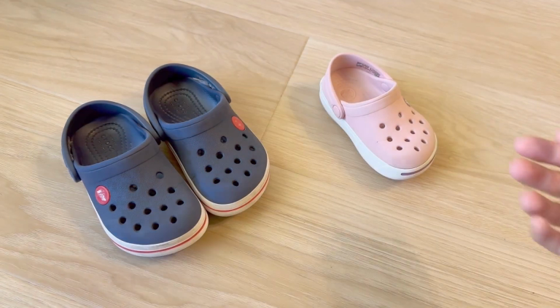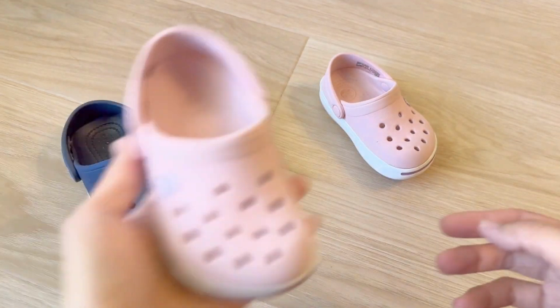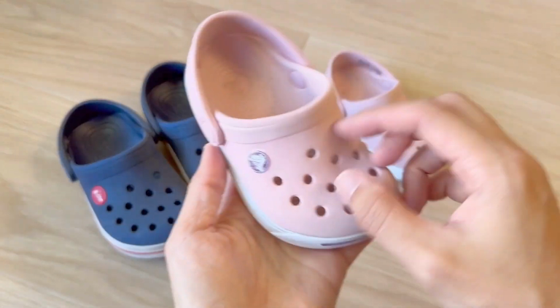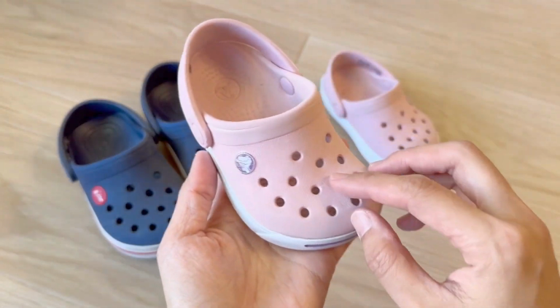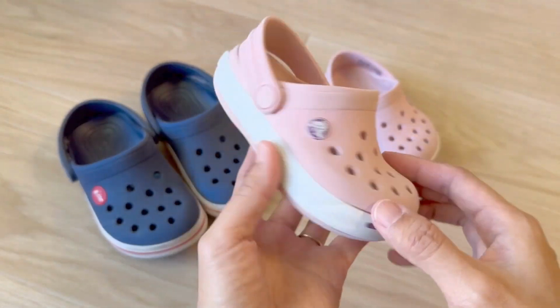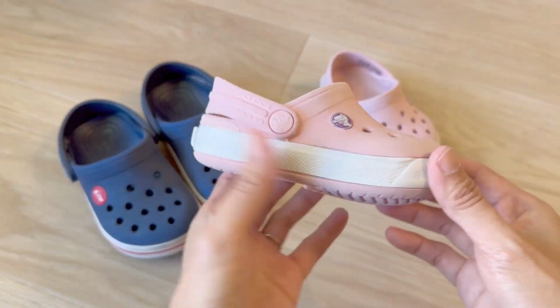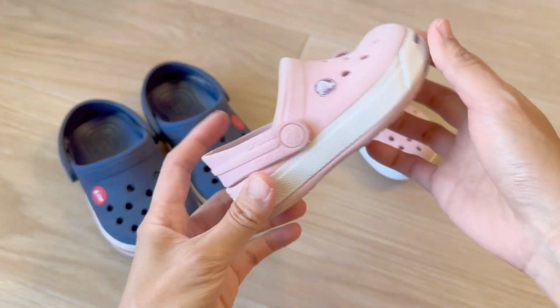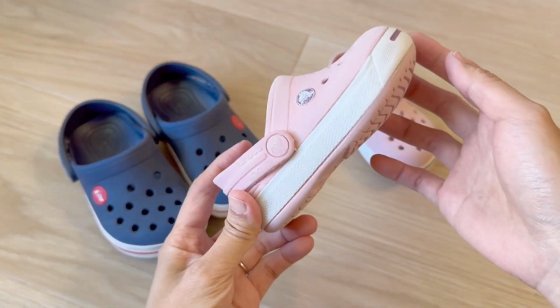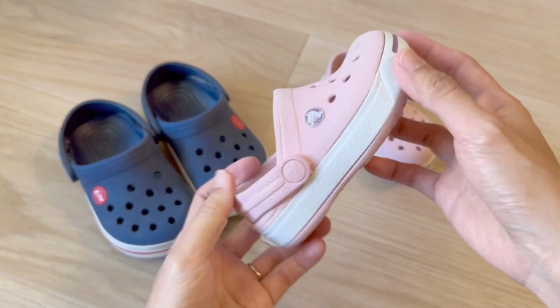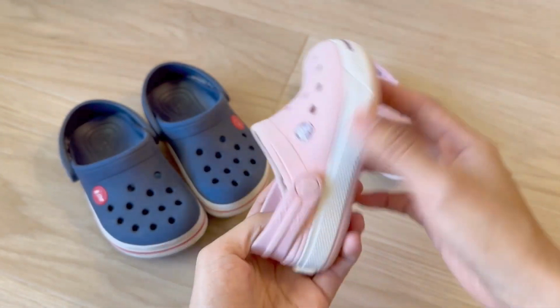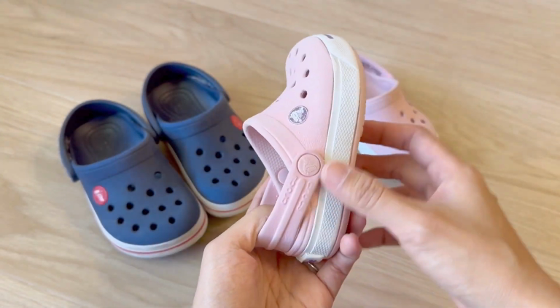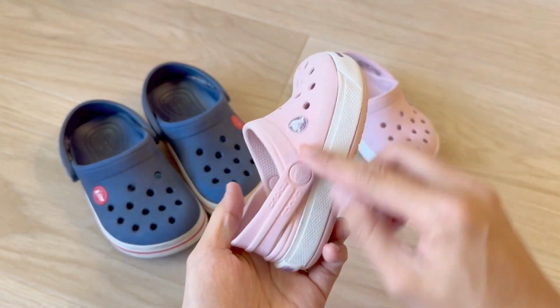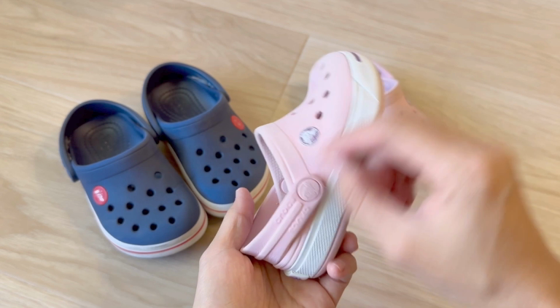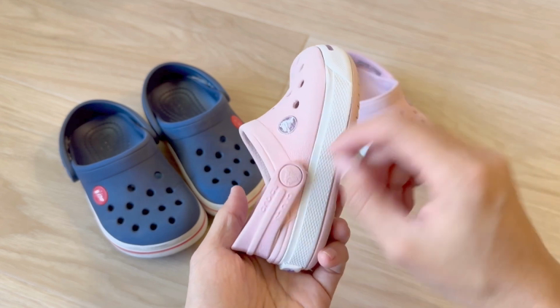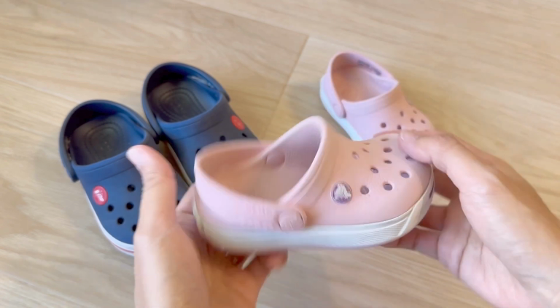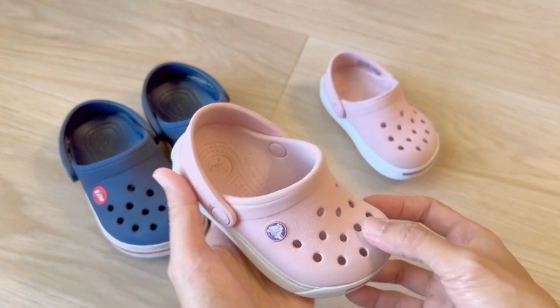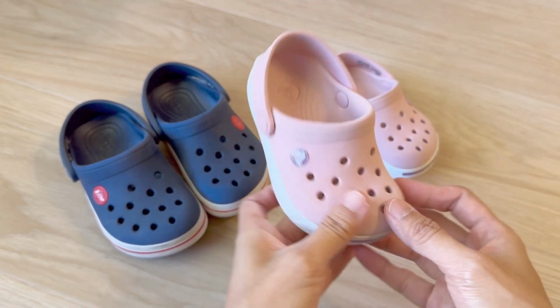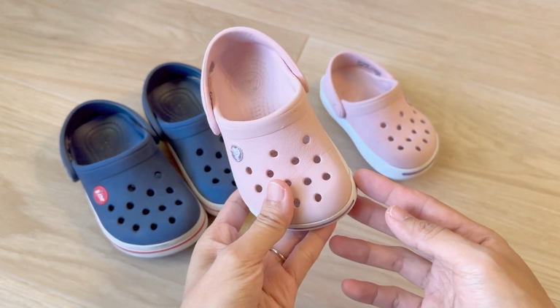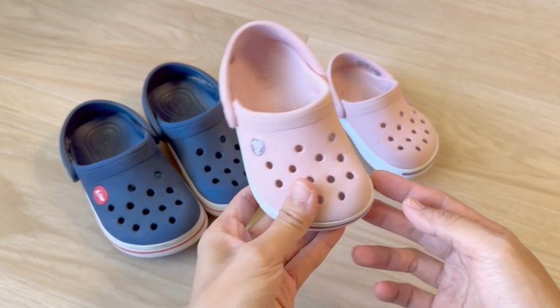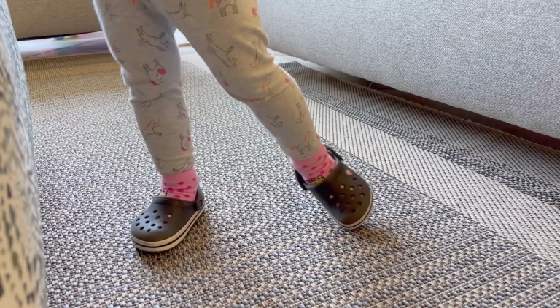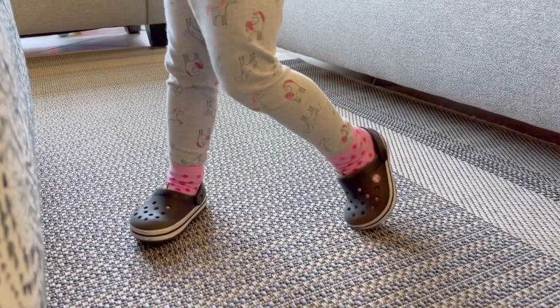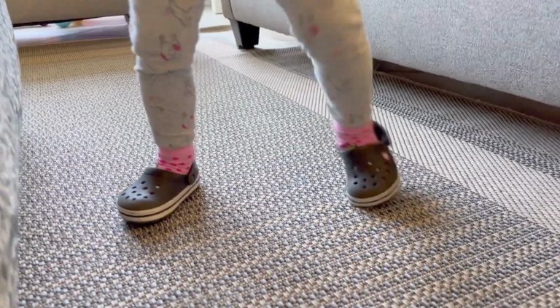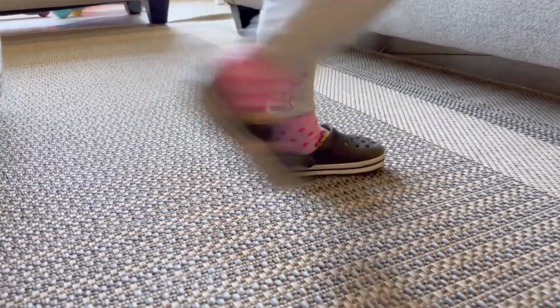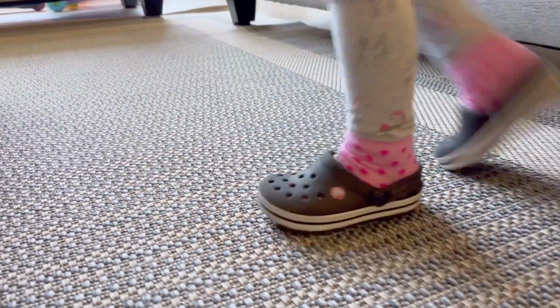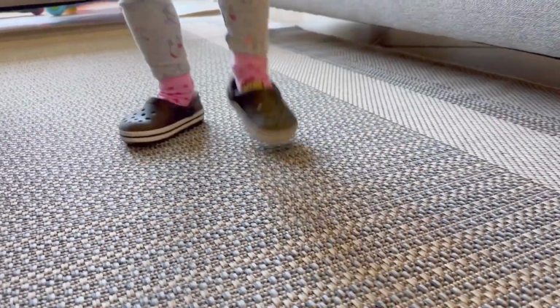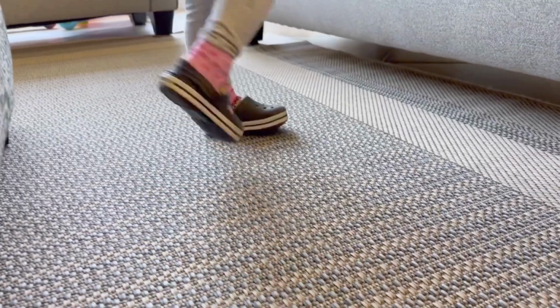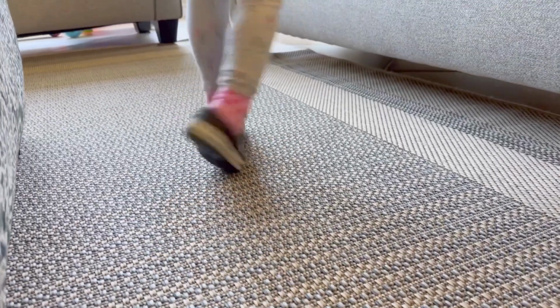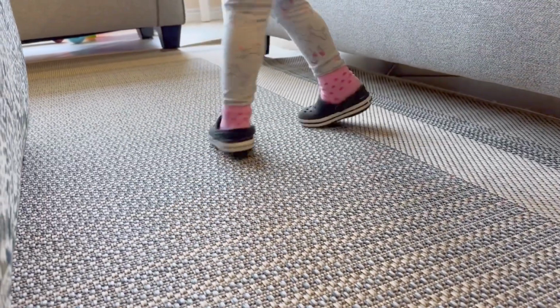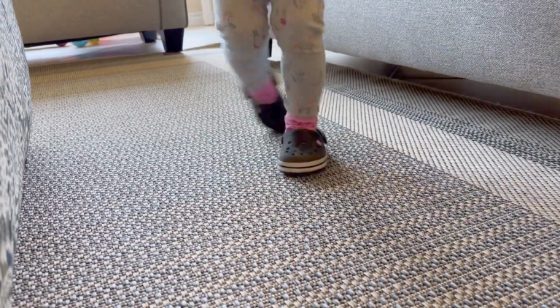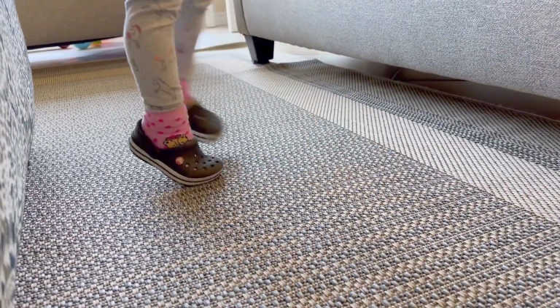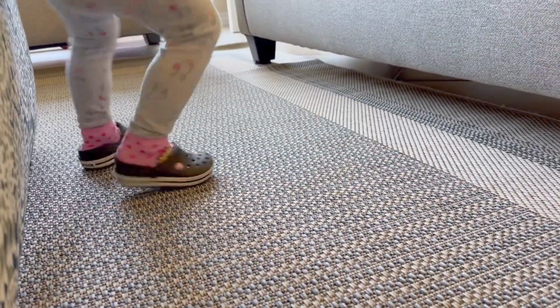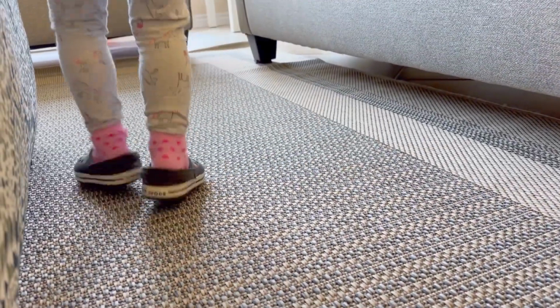Cleaning them is easy. We usually use a magic eraser sponge and with a little water they clean up perfectly. If you're looking around for a great shoe for your kids, we can highly recommend these. Hope this helps you and thanks for watching.